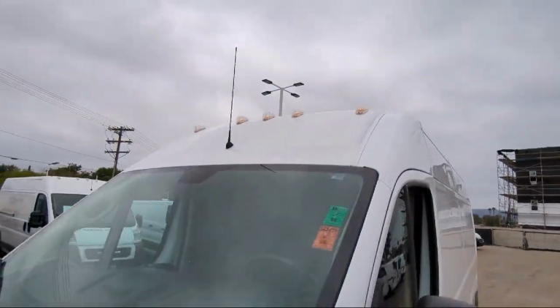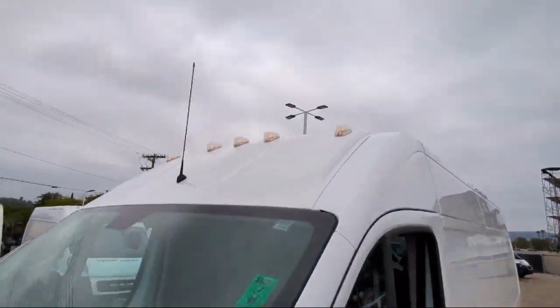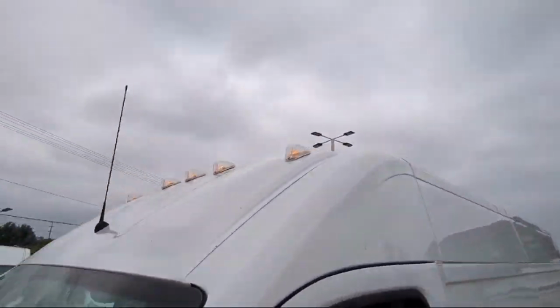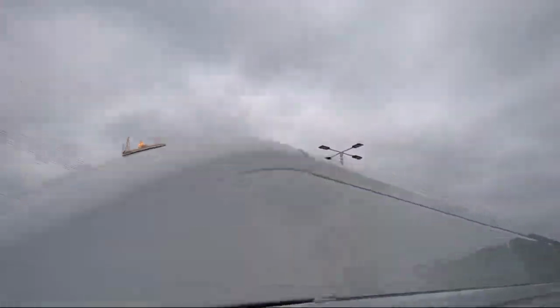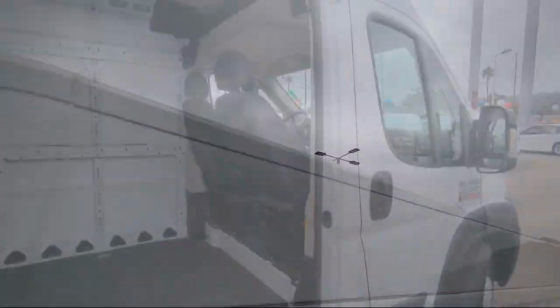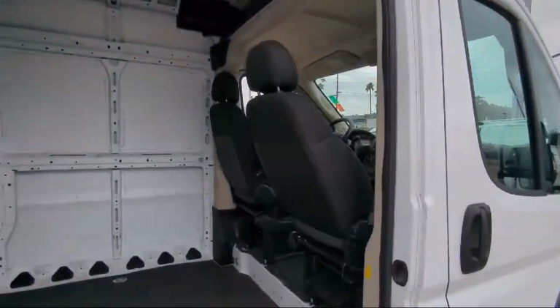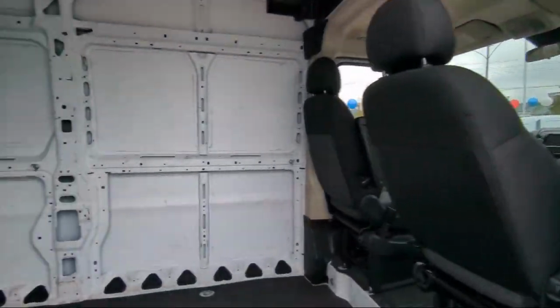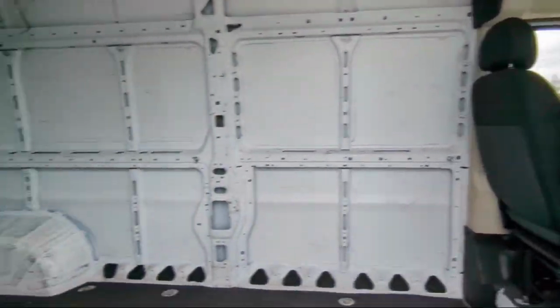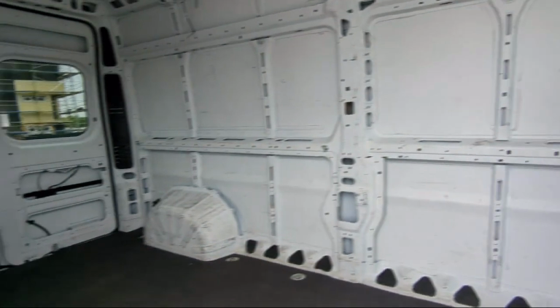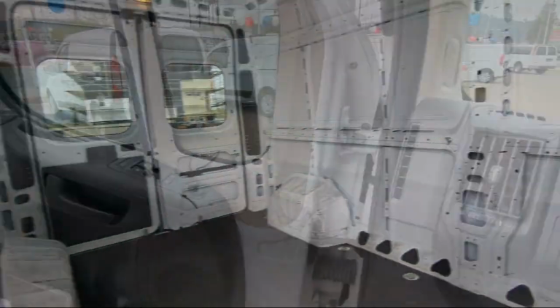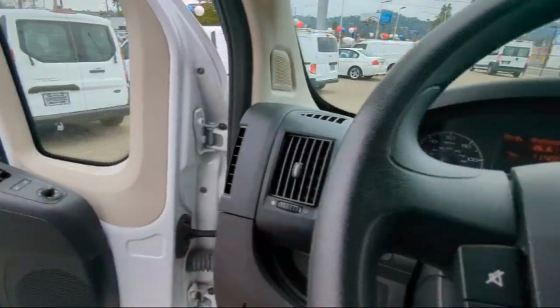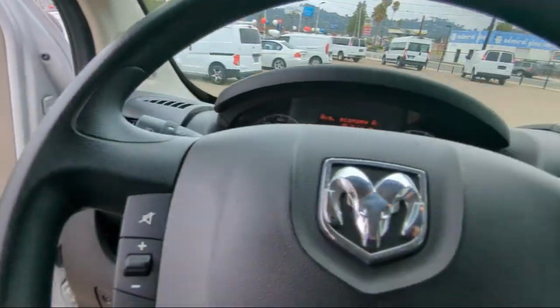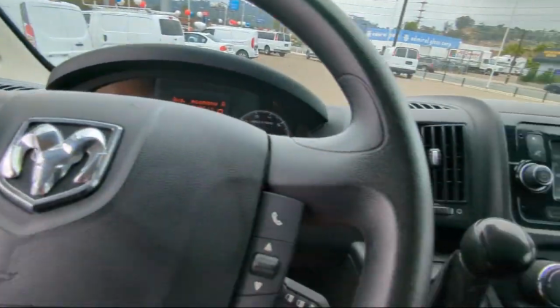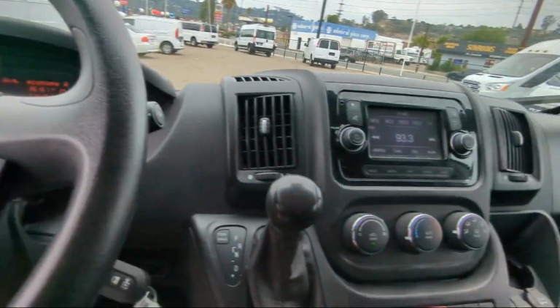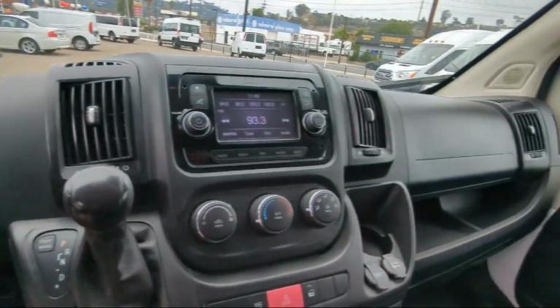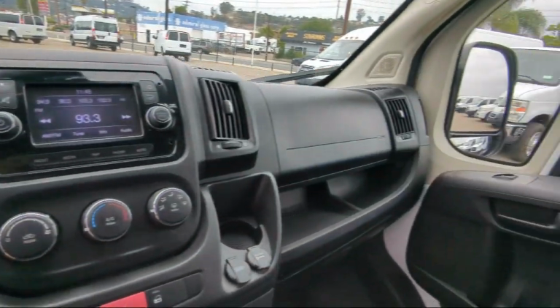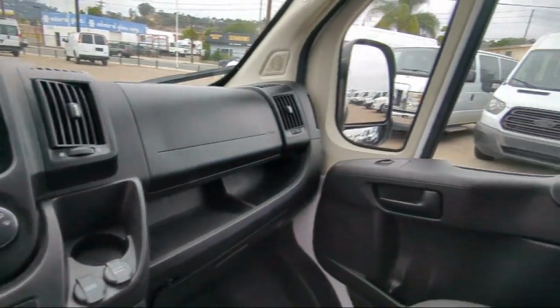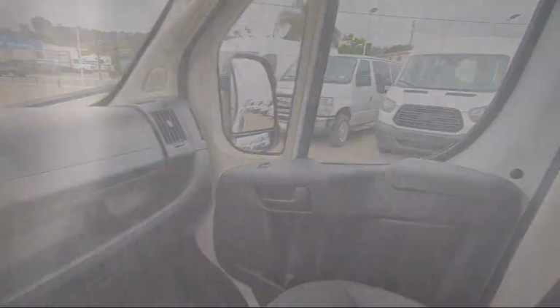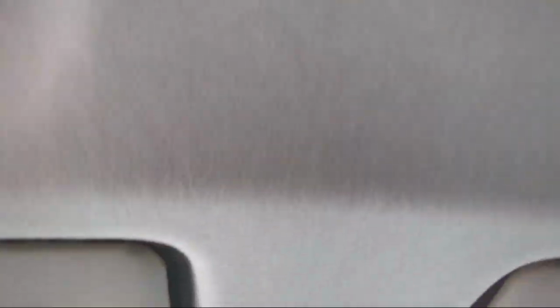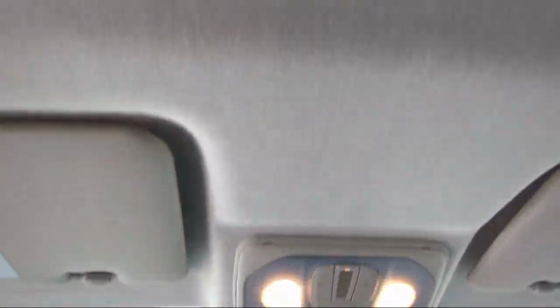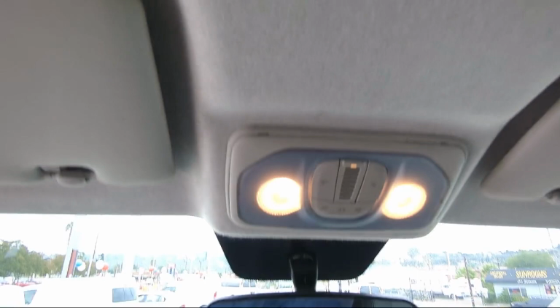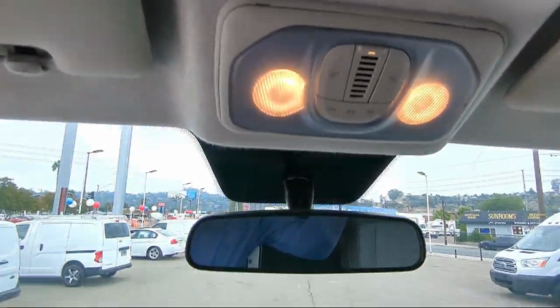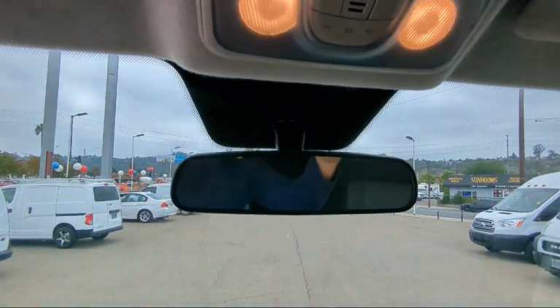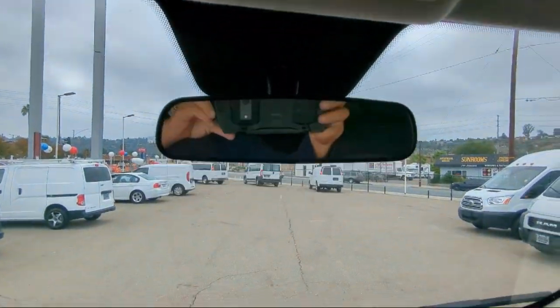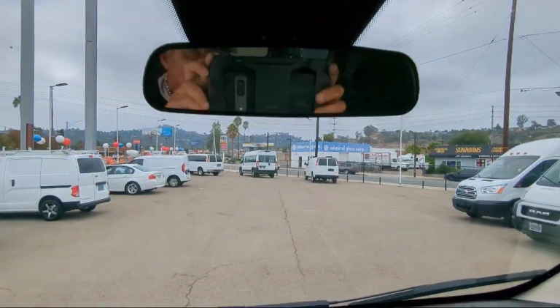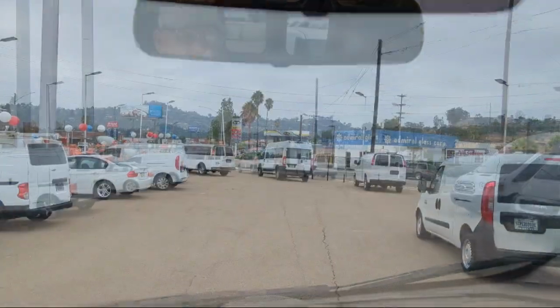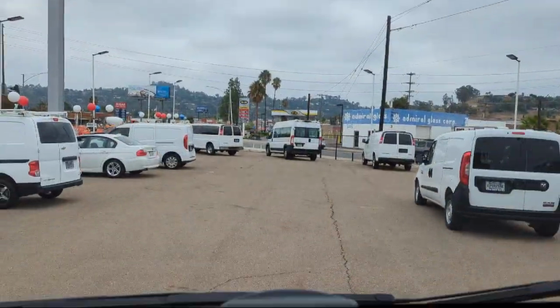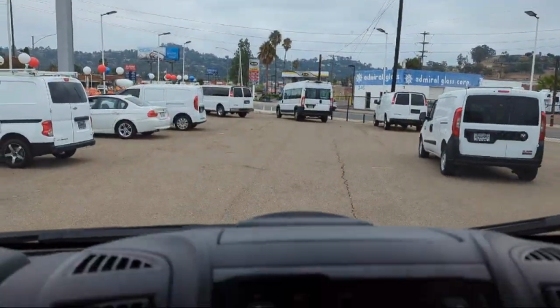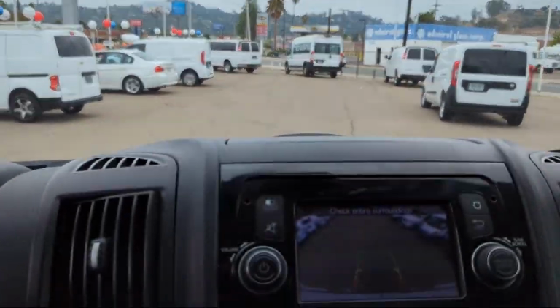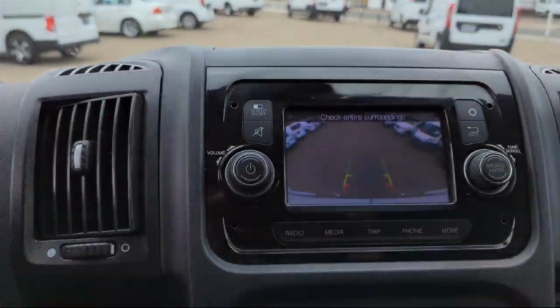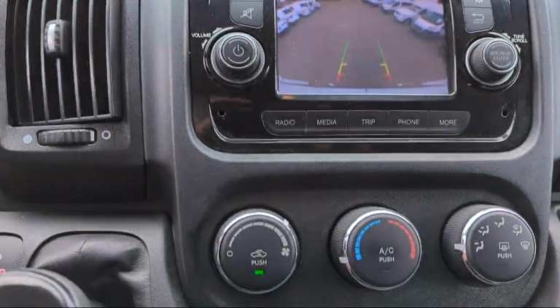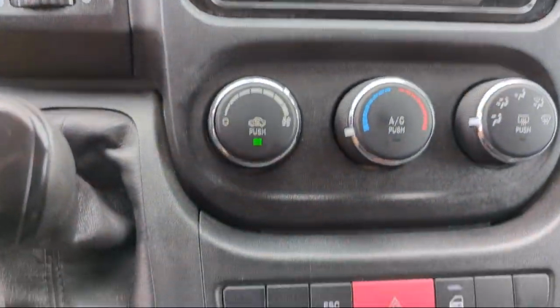It also features multifunction remote keyless entry, wireless Bluetooth data link, in-dash rear view monitor, trailer stability control, steering wheel mounted audio controls, and has less than 30,000 miles on the odometer.